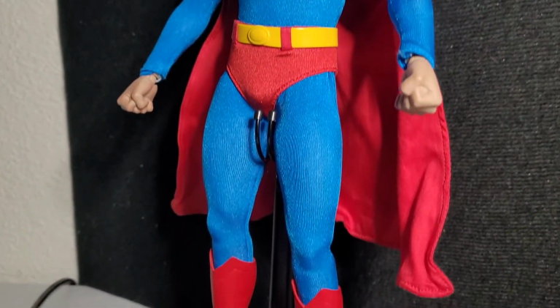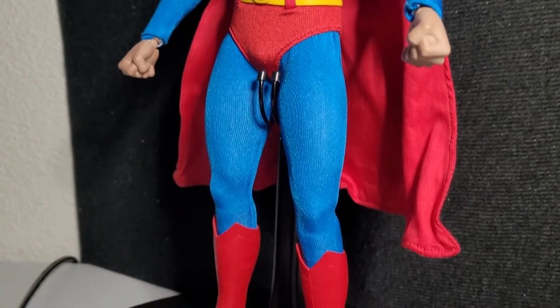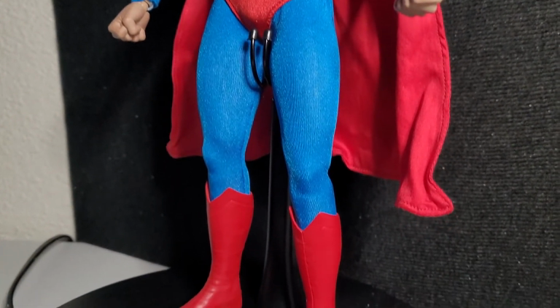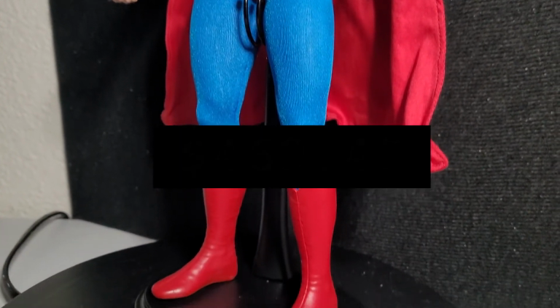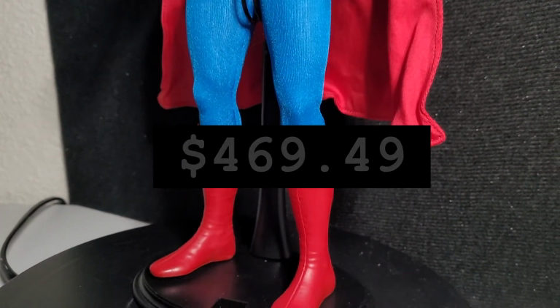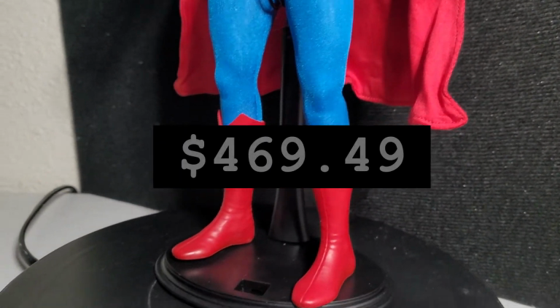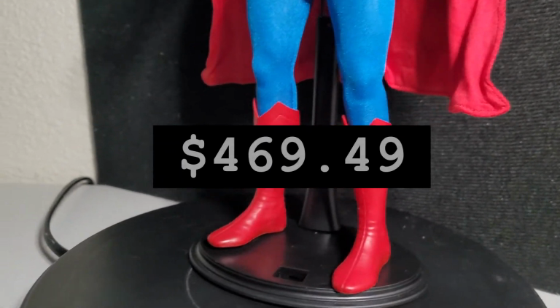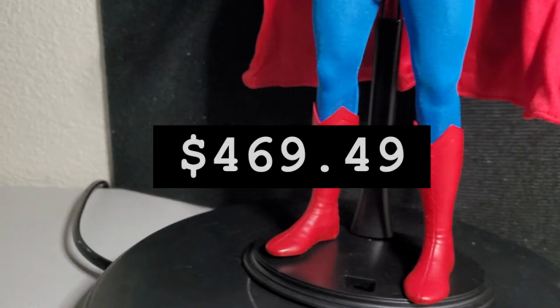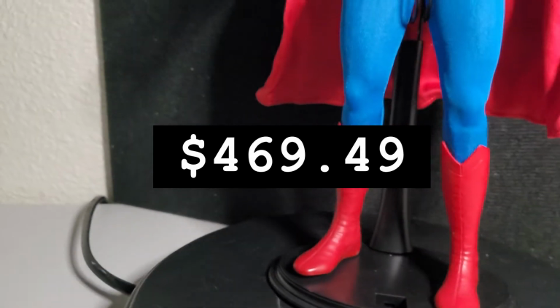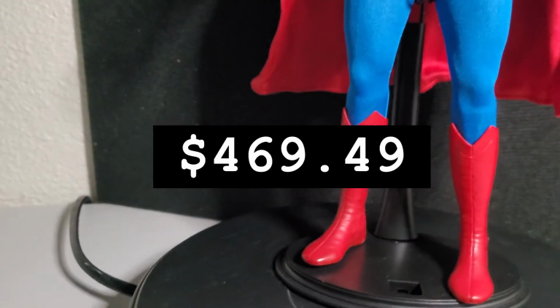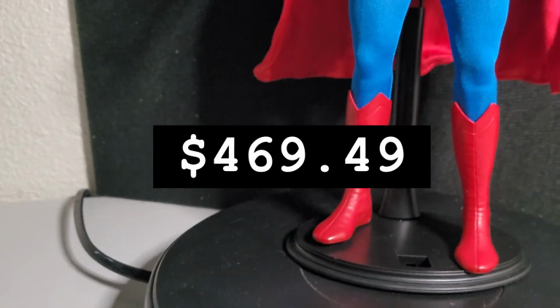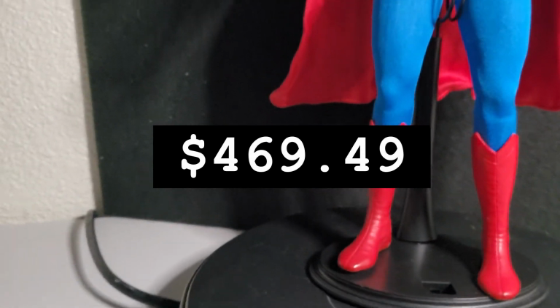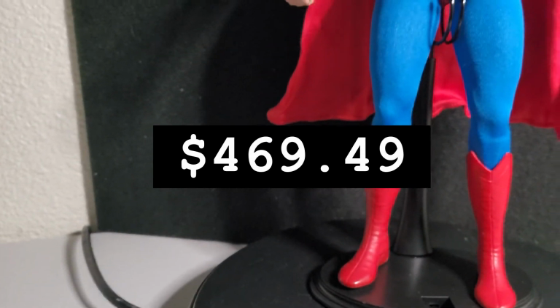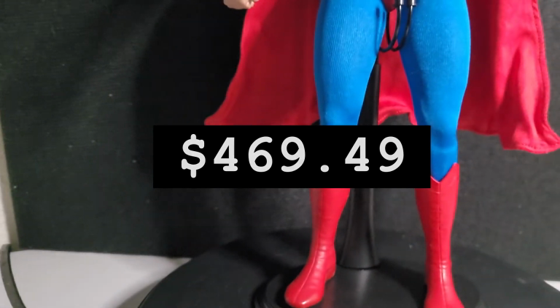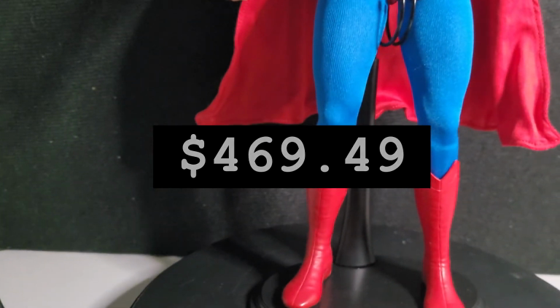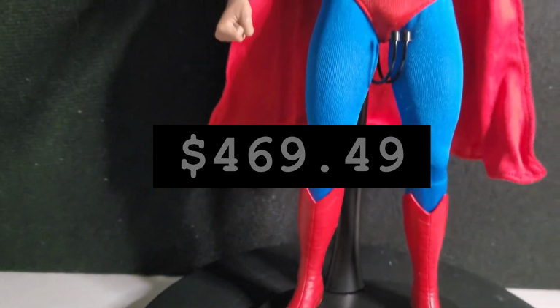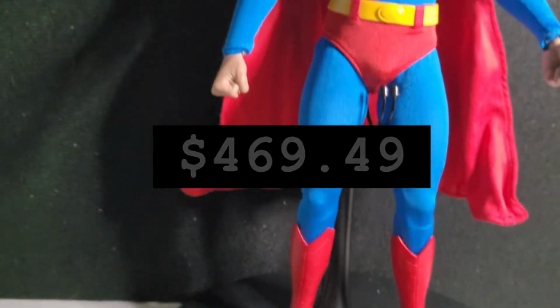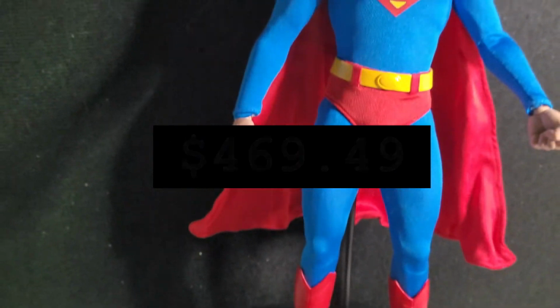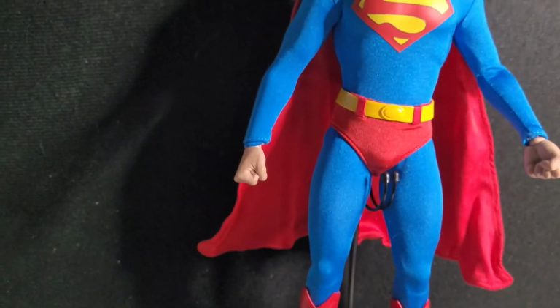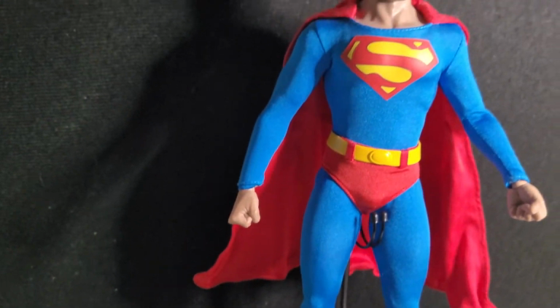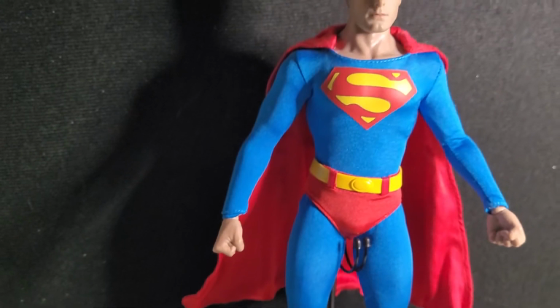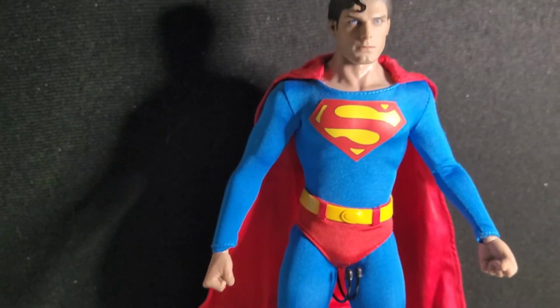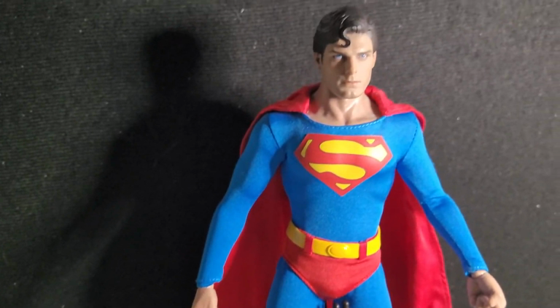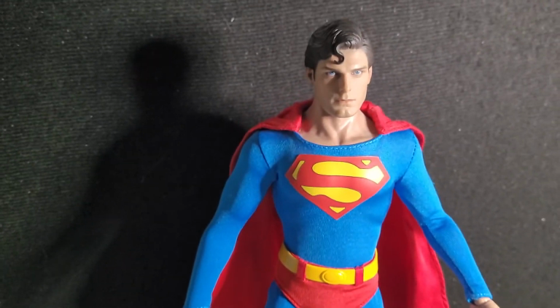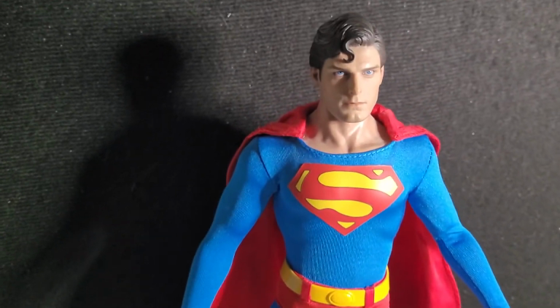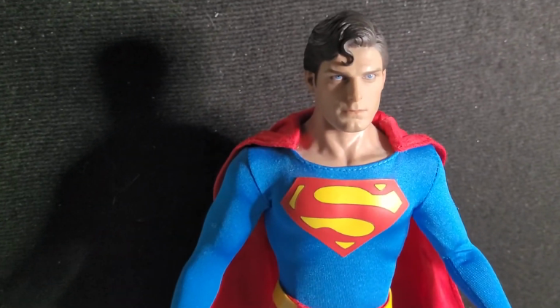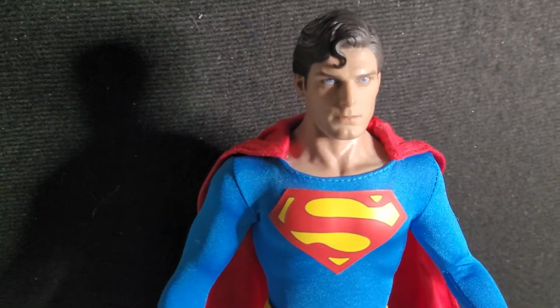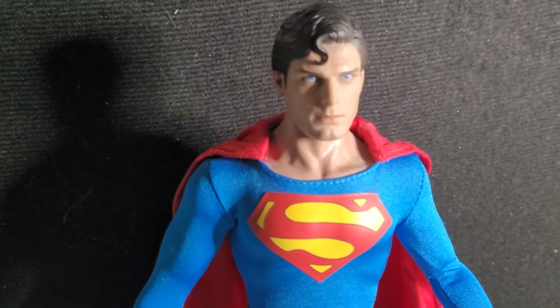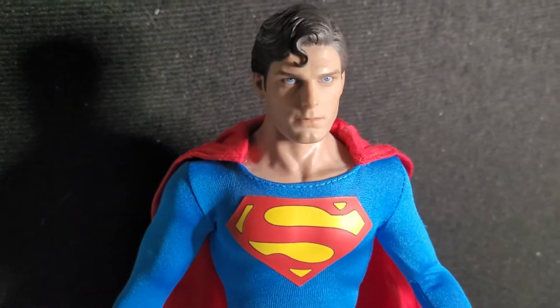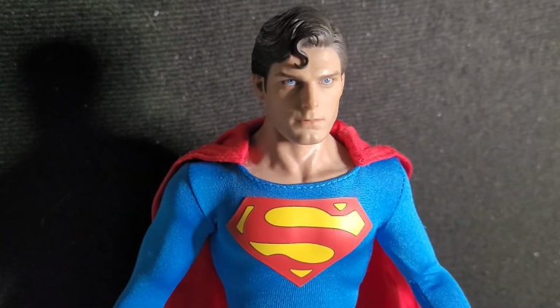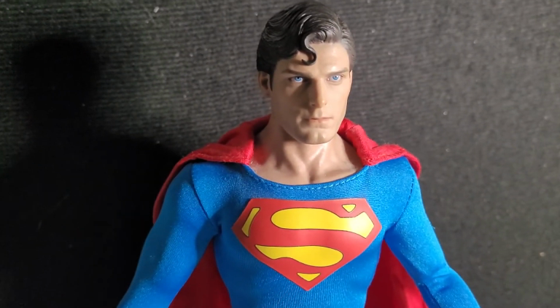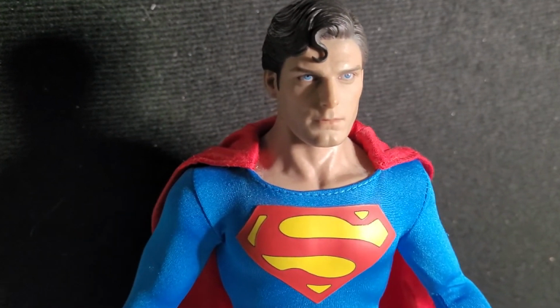I ended up paying $469.49 for this after taxes and shipping. There were a couple of issues with it, but I'll get into that later.